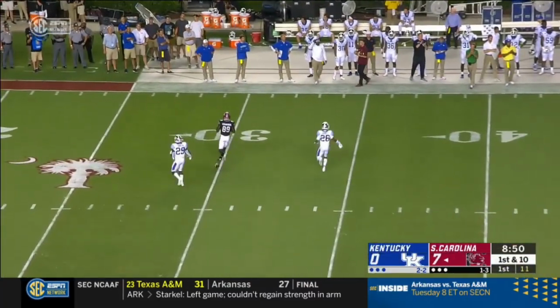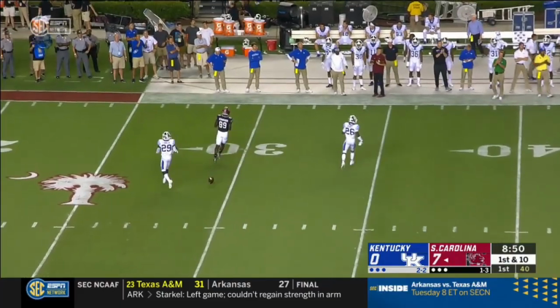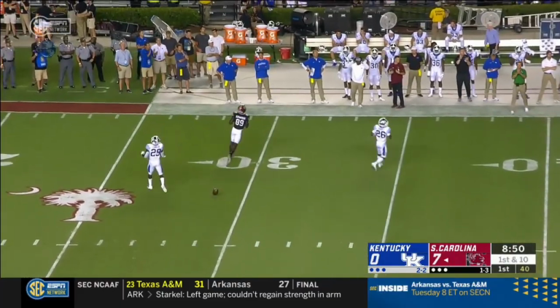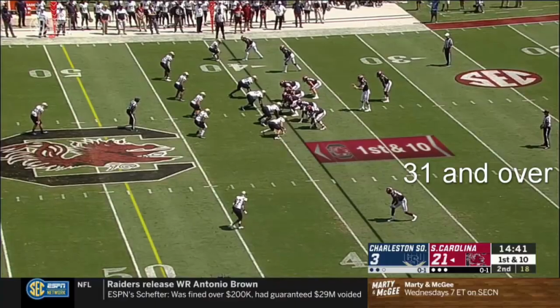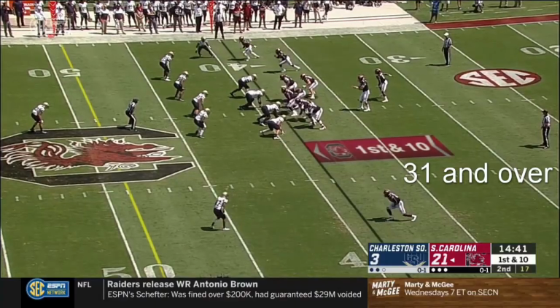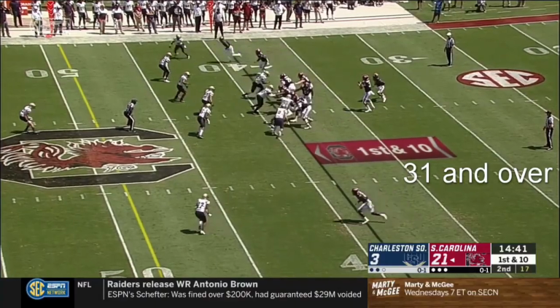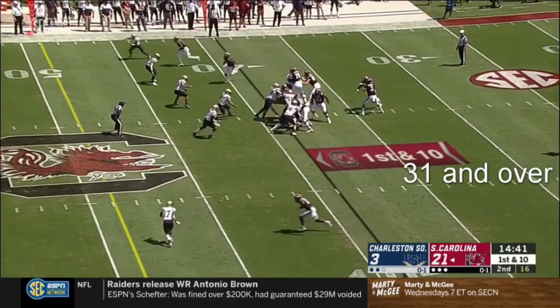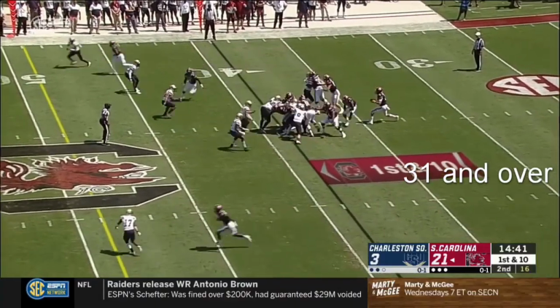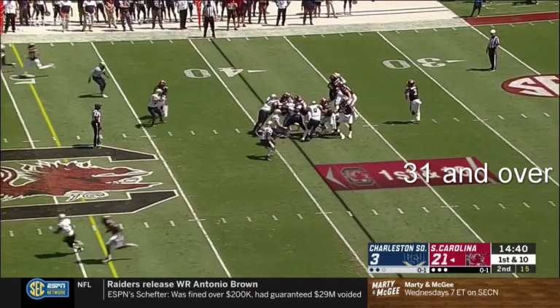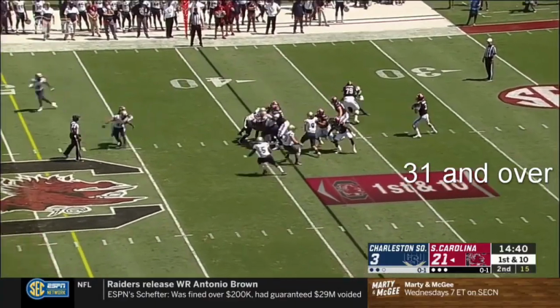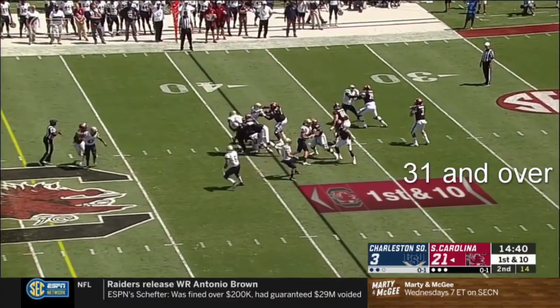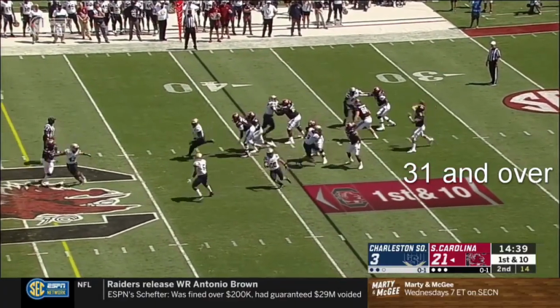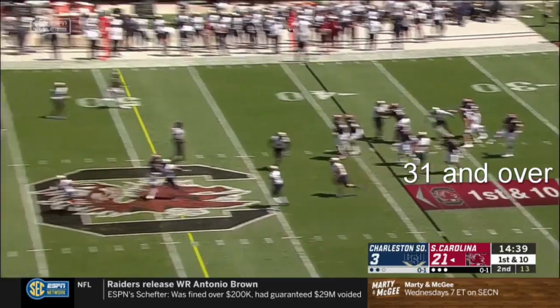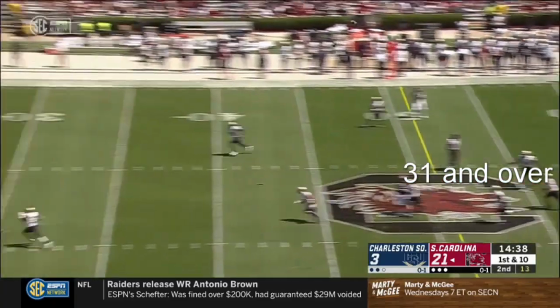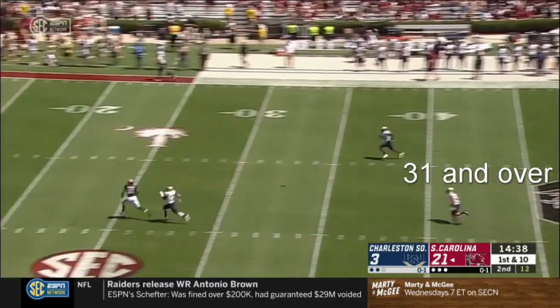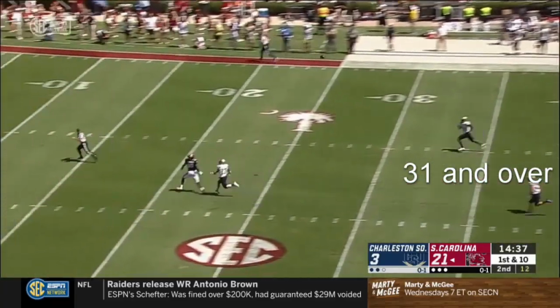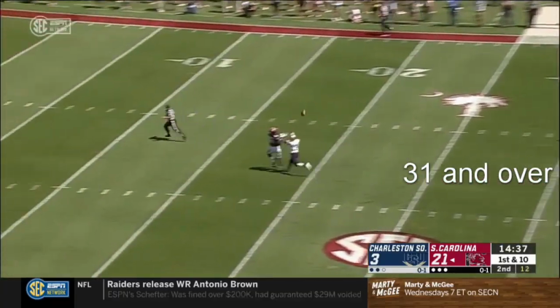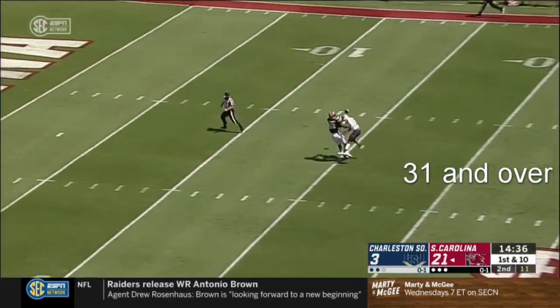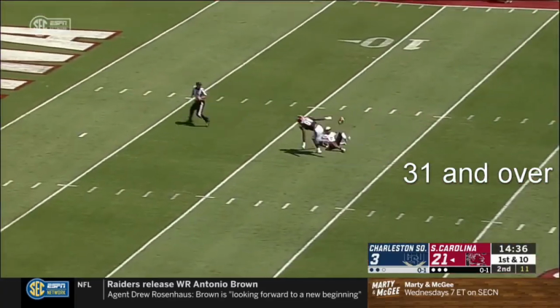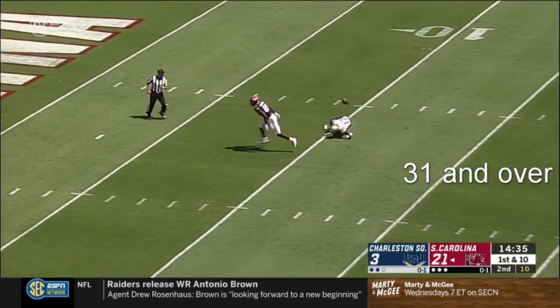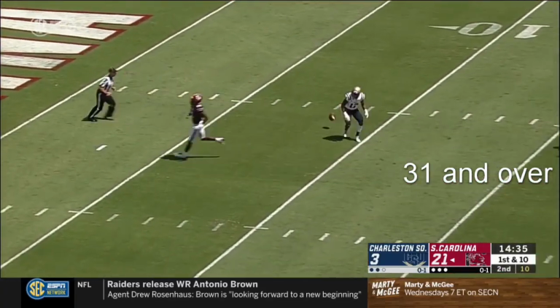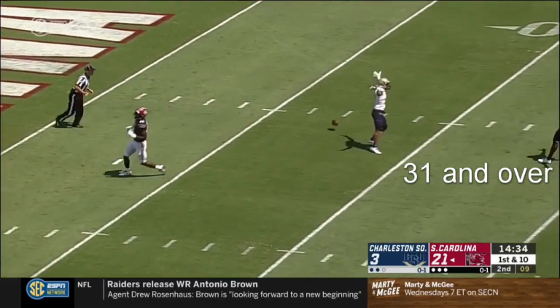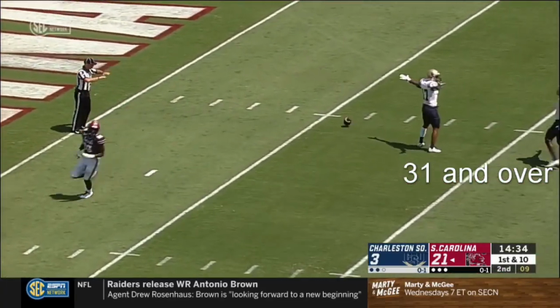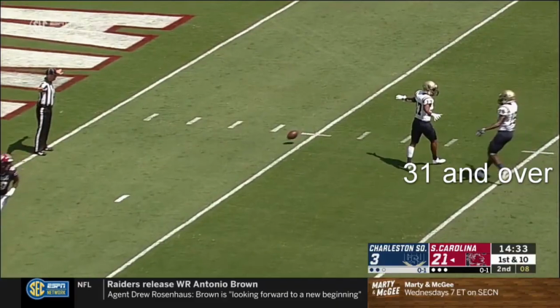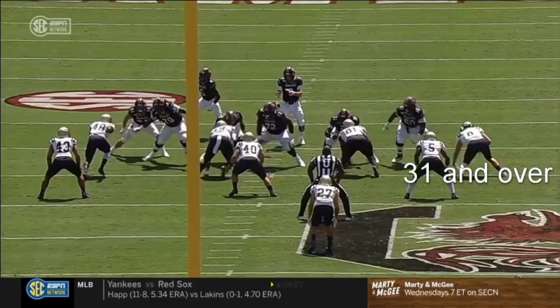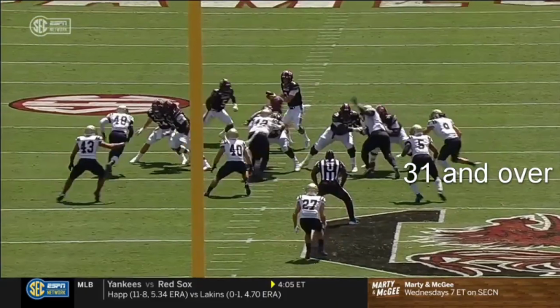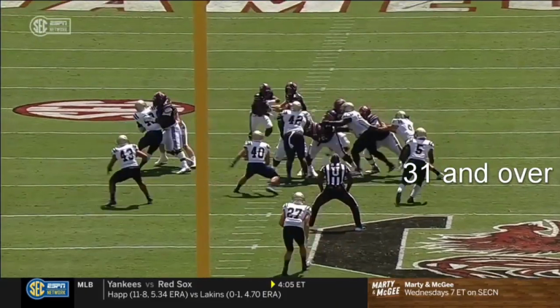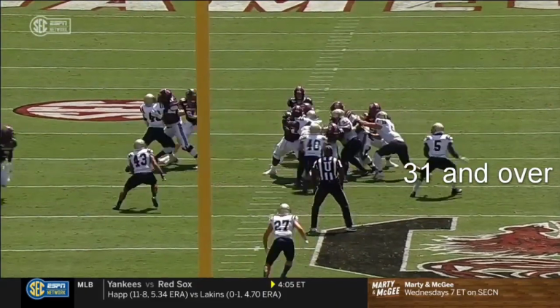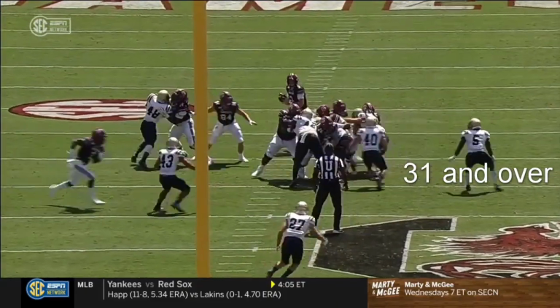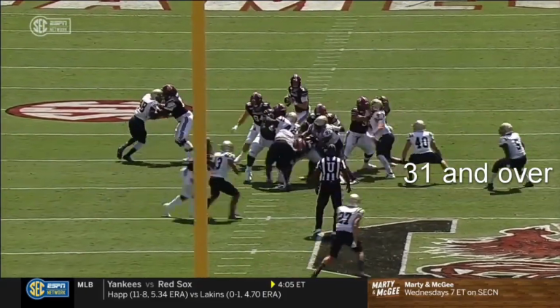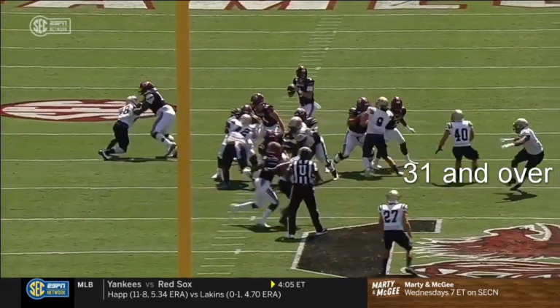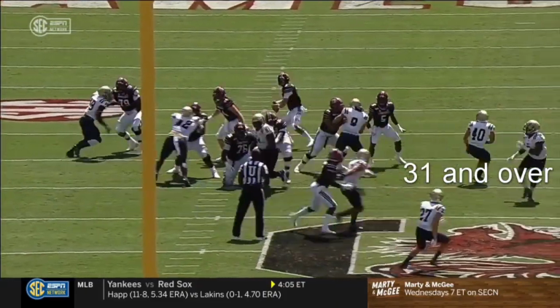He was looking for Brian Edwards — now 12 out of 12 for a hundred and three yards. Taking a shot down the field trying to keep the streak alive and it stops. Majority ball game. But now you see the safety 27 come out of the middle of the field — it's wide open.